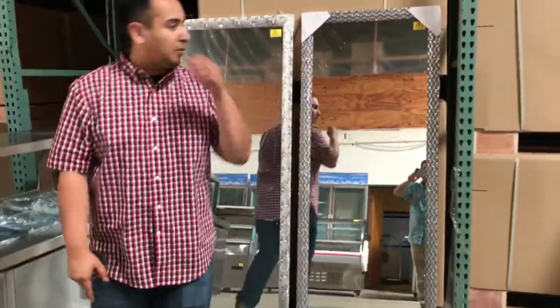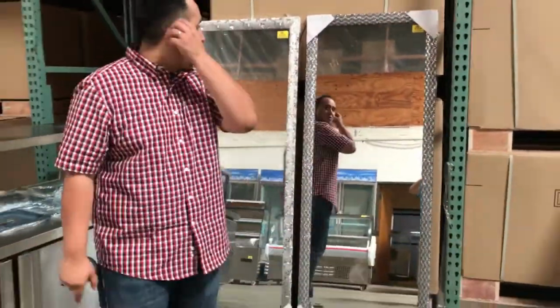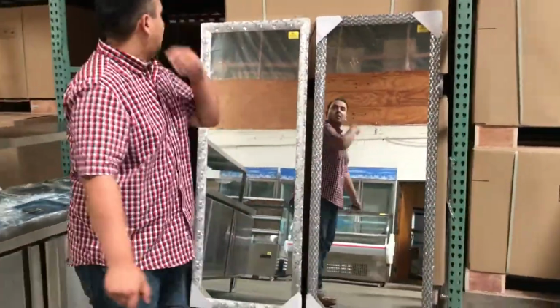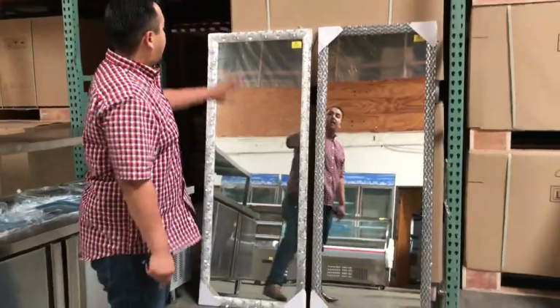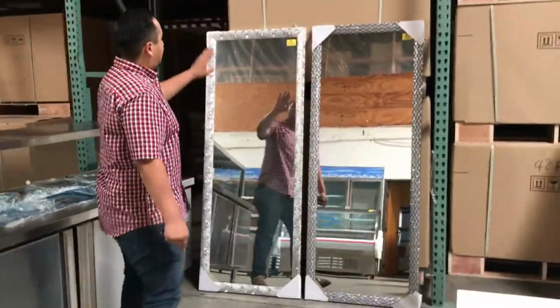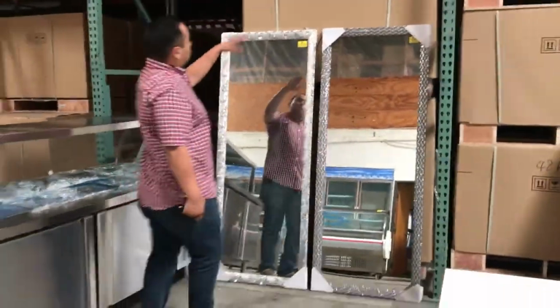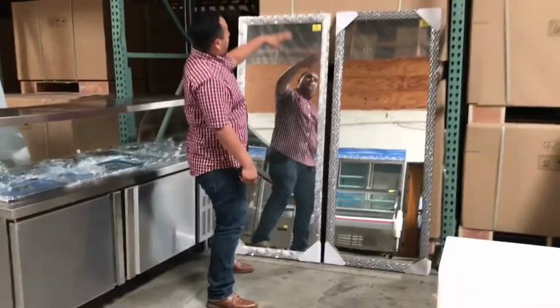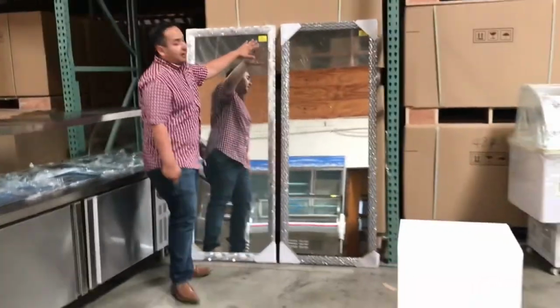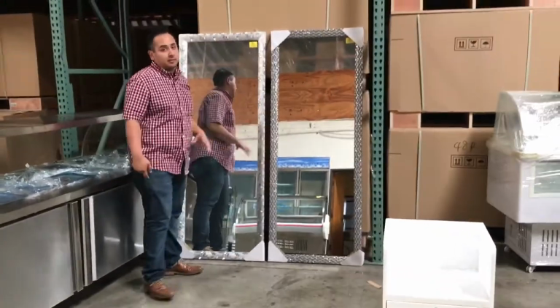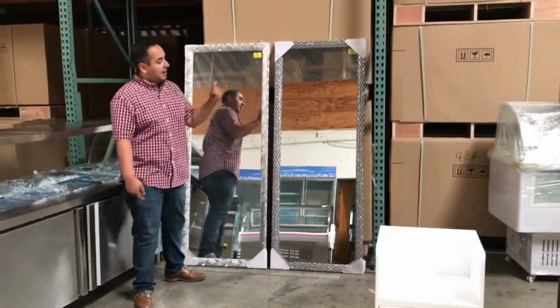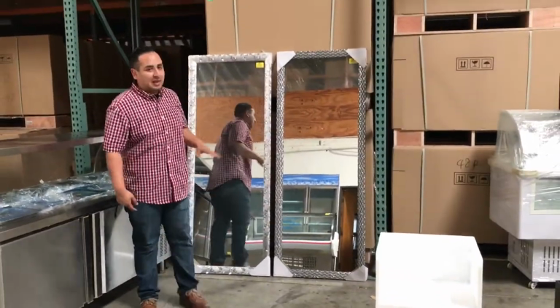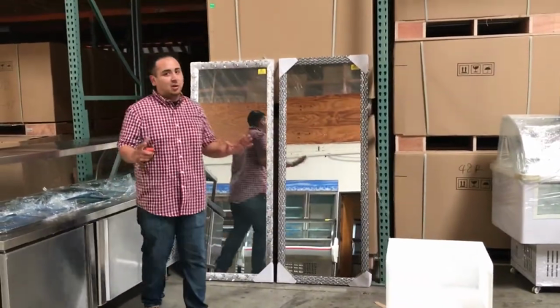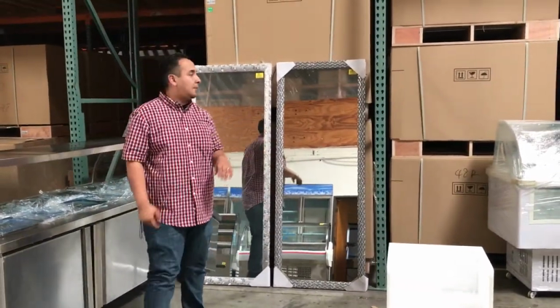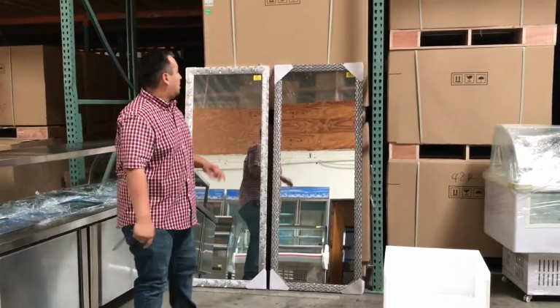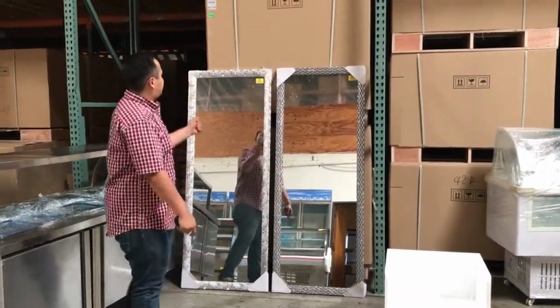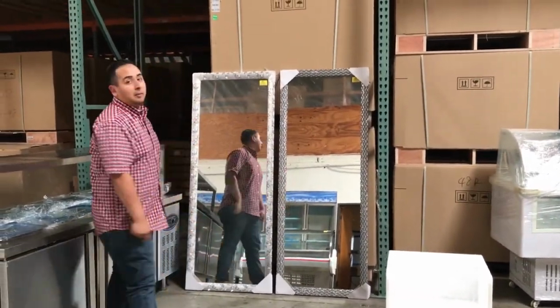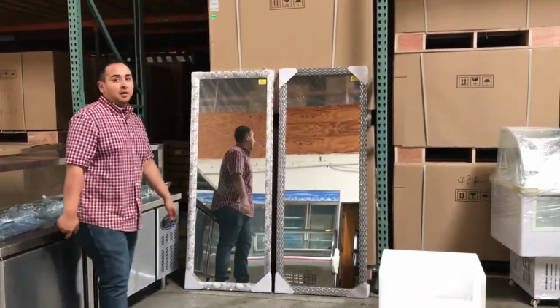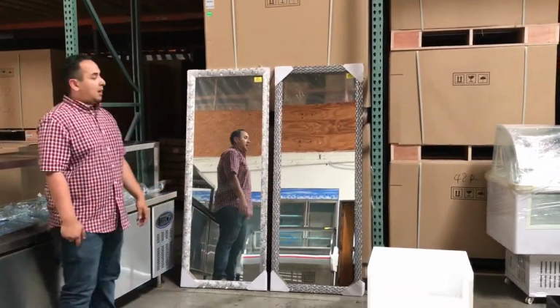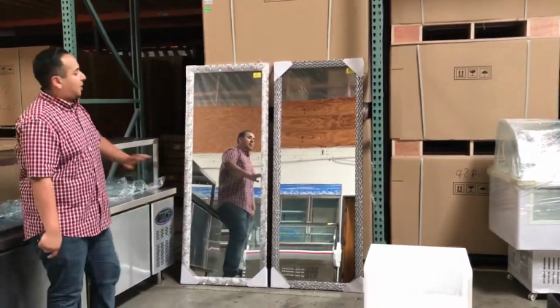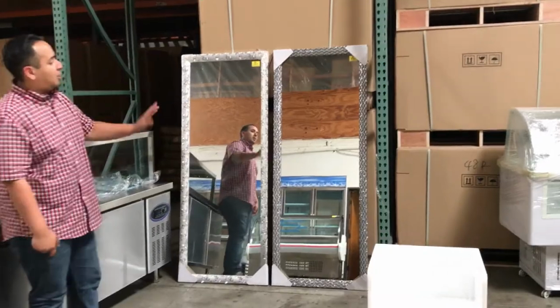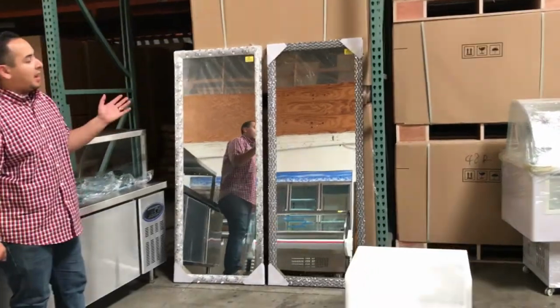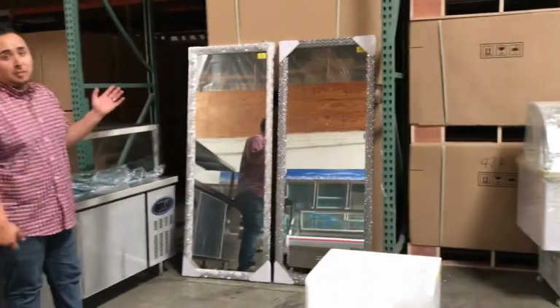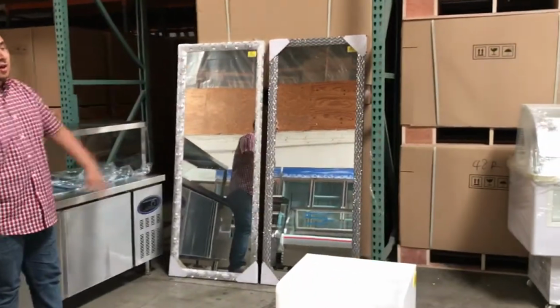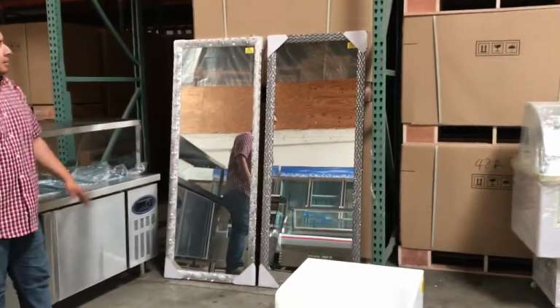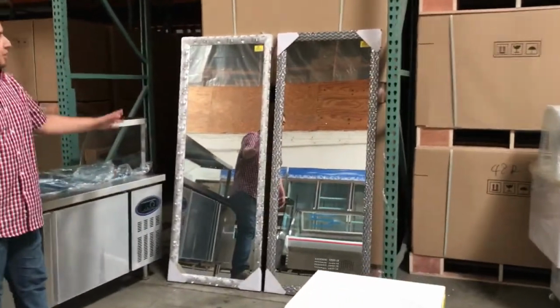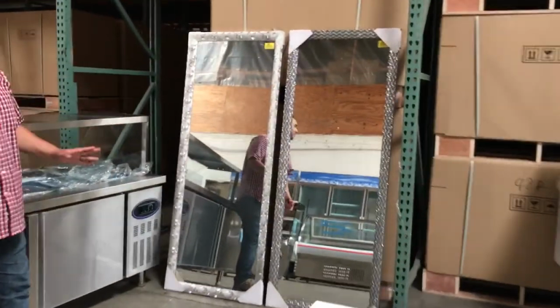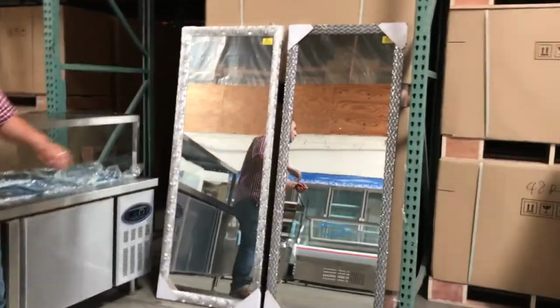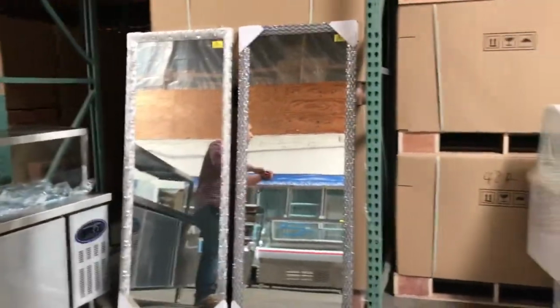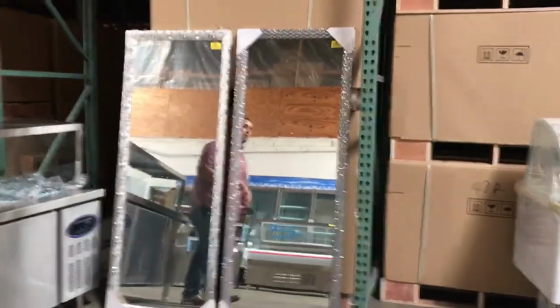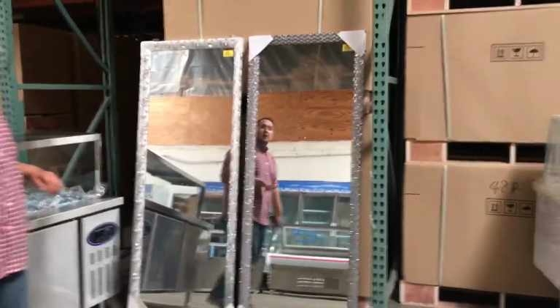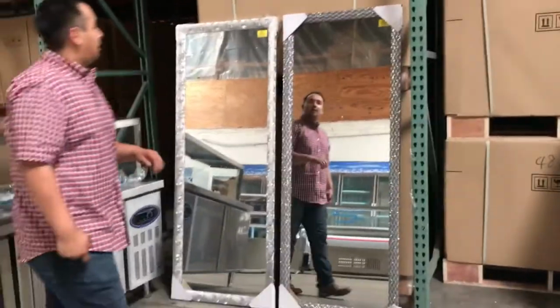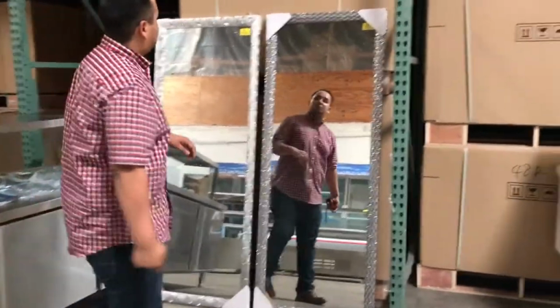You can put these anywhere. They're Cooler Depot brand. They're really nice, they'll last you a long time. Really strong in here. You can place them anywhere in your barber salon for the customer to see while you're doing their beautiful display.